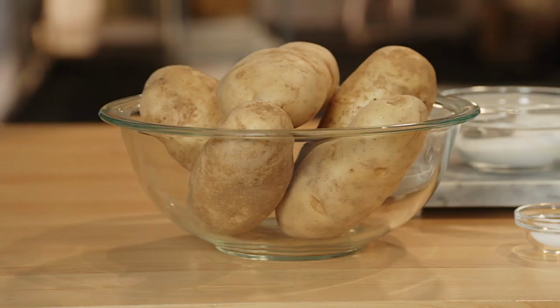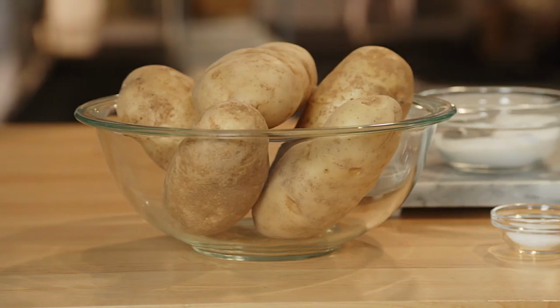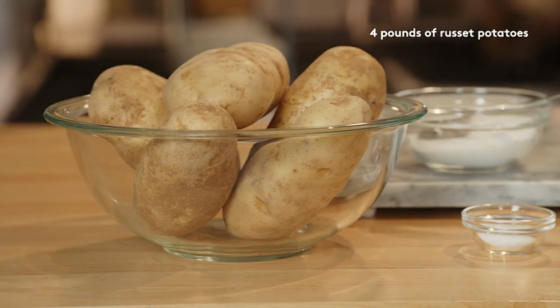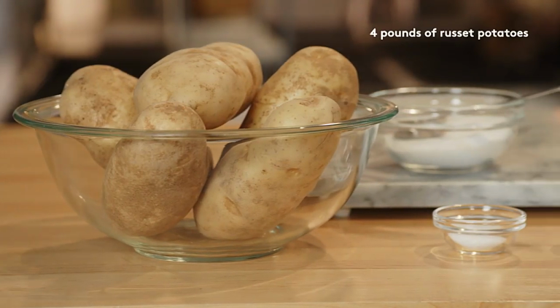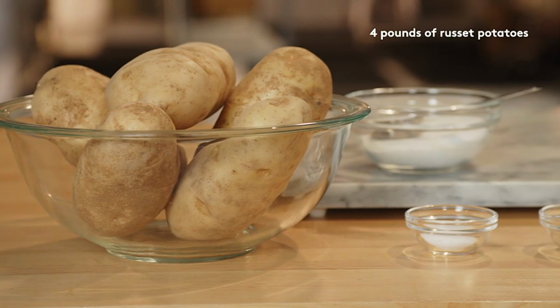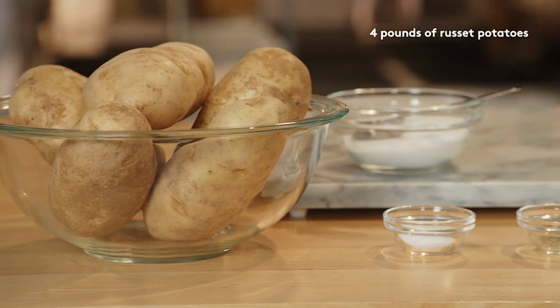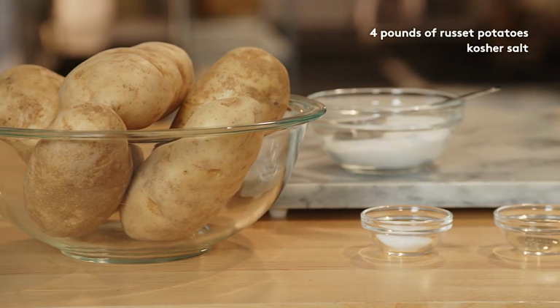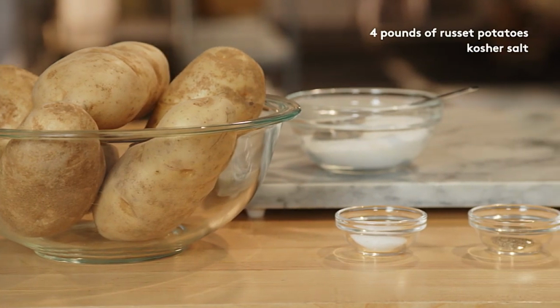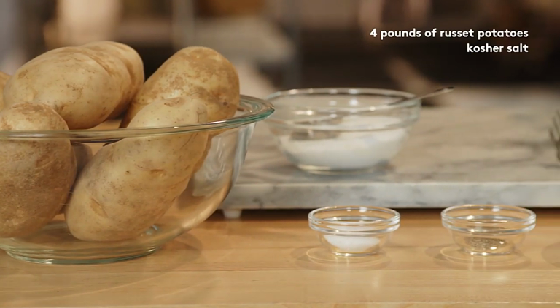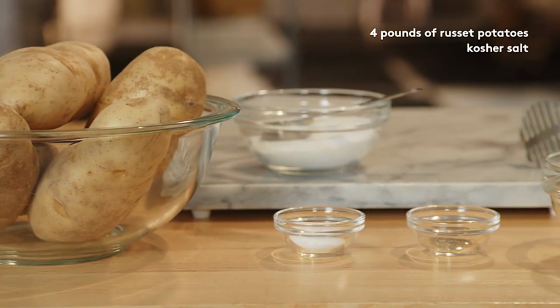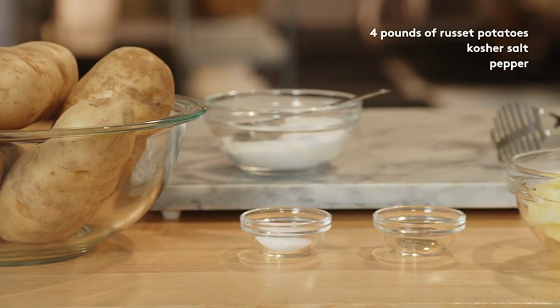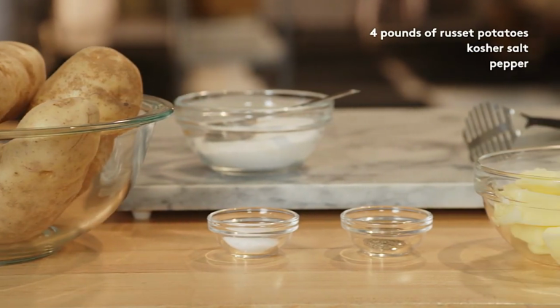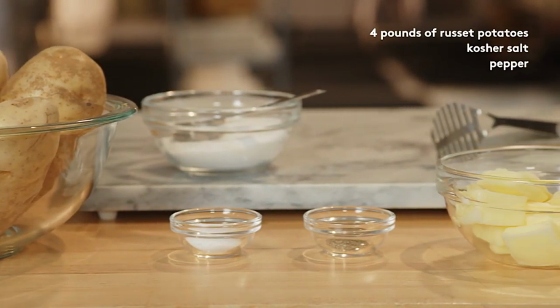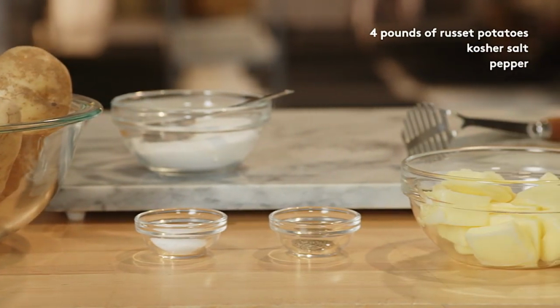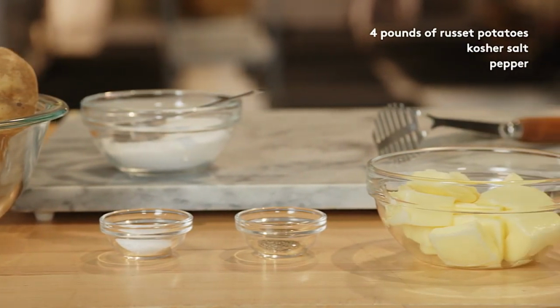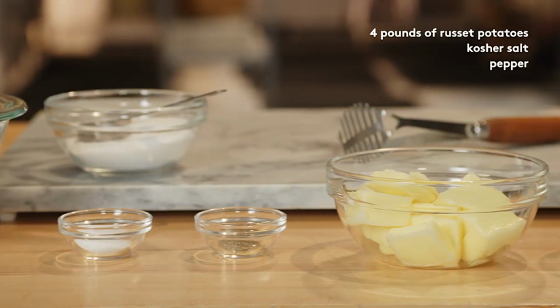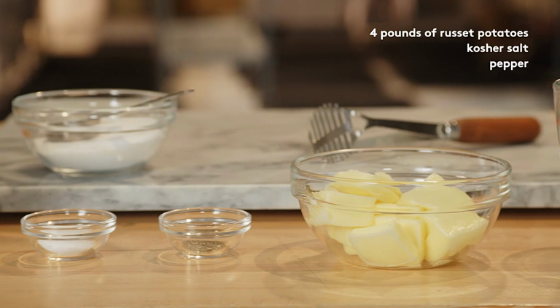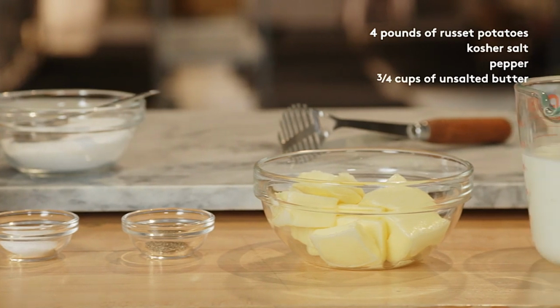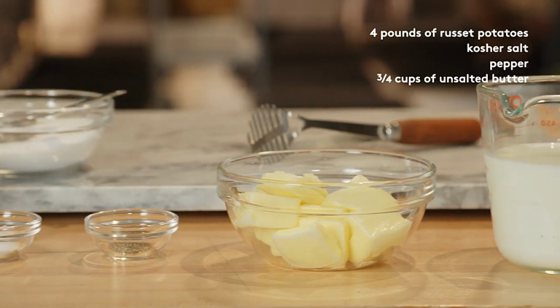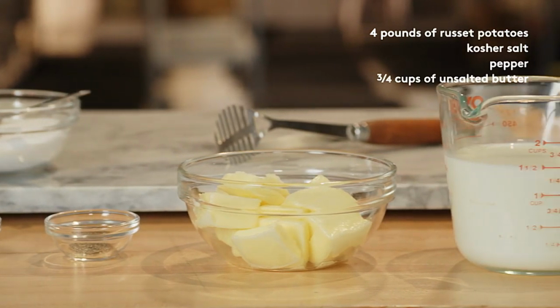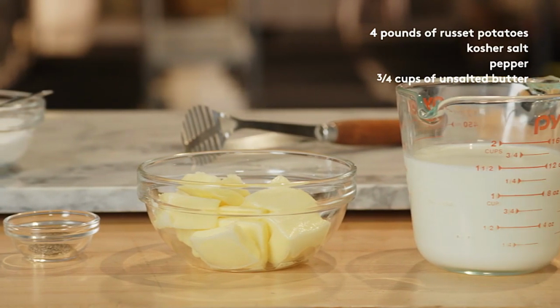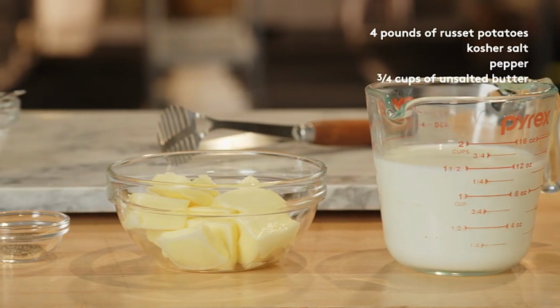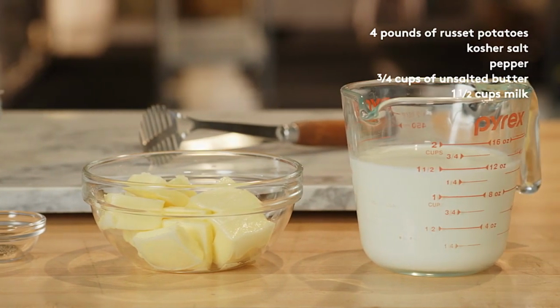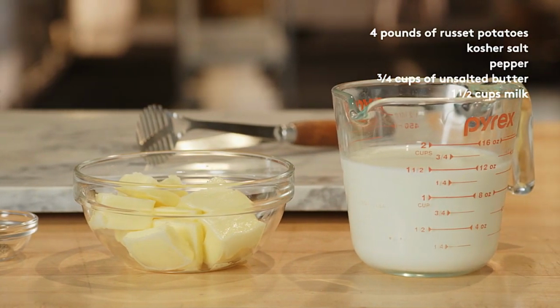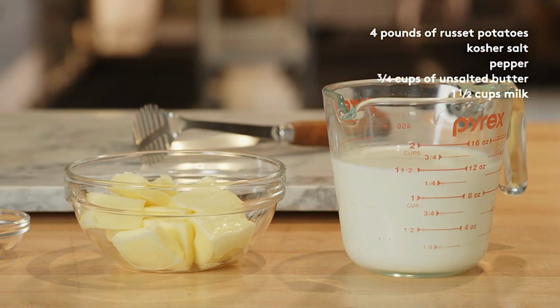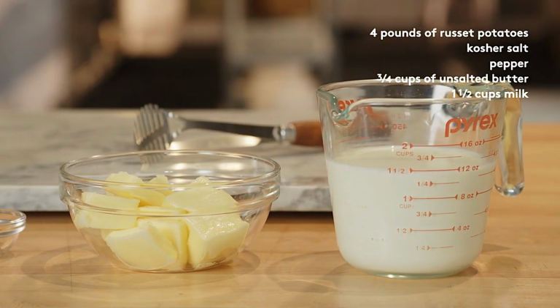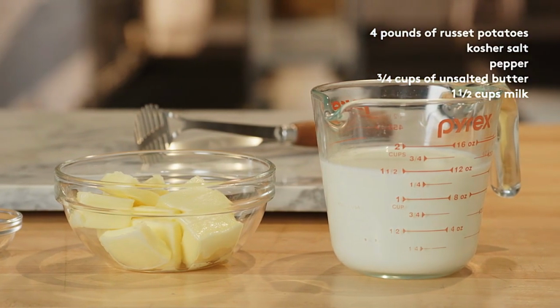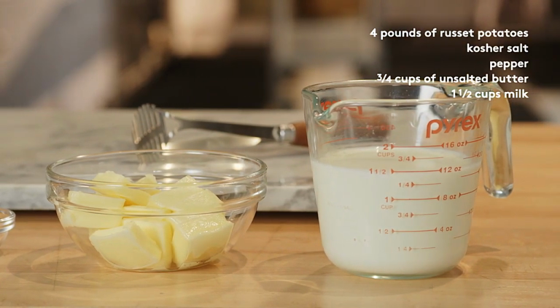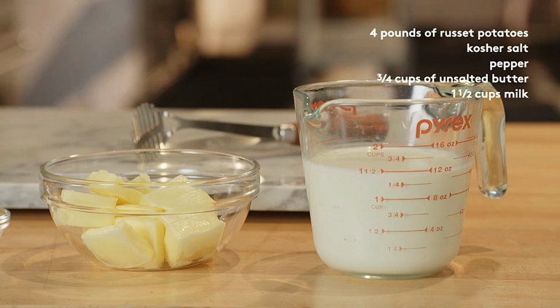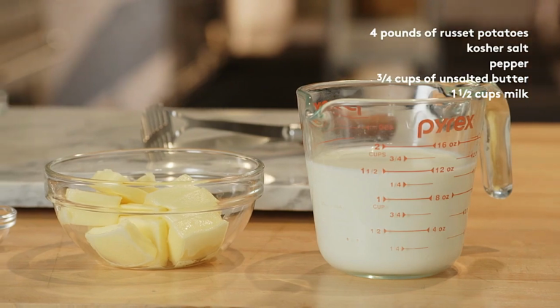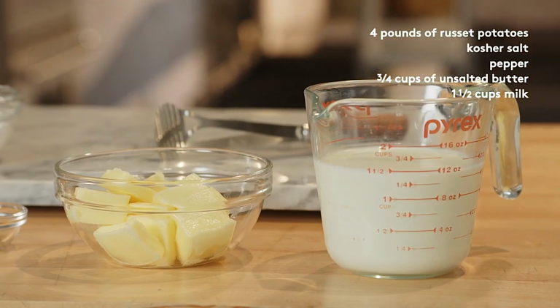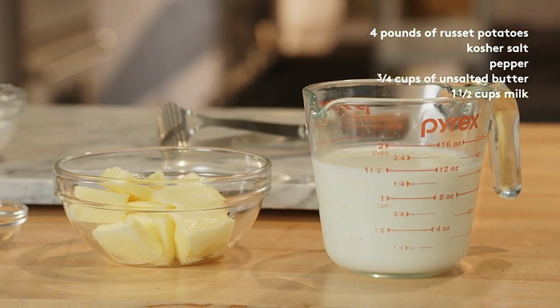You will need 4 pounds of russet potatoes, kosher salt, pepper, 3 quarters cup of unsalted butter, and 1 and 1 half cups of whole milk, or cream if you're feeling decadent. Let's get started.